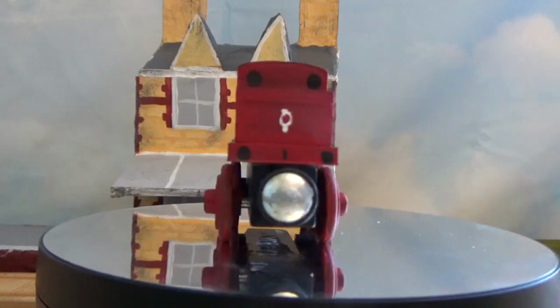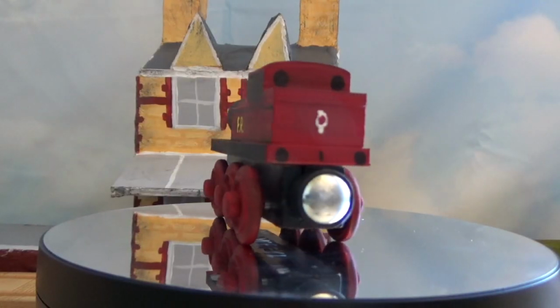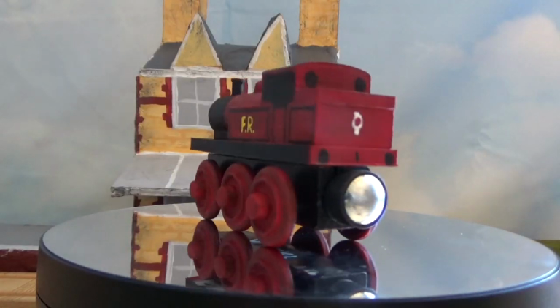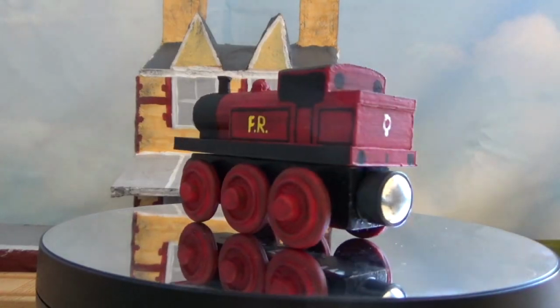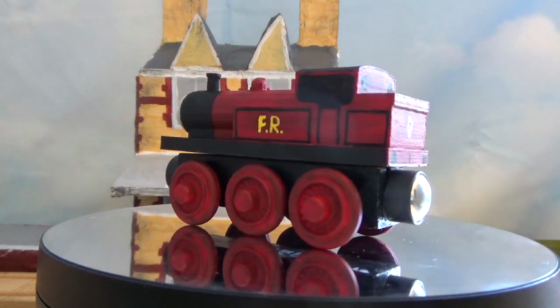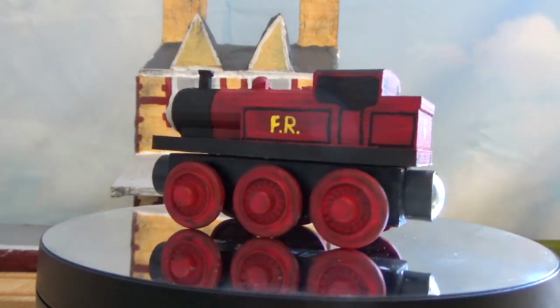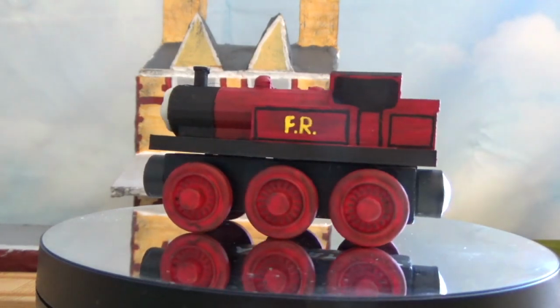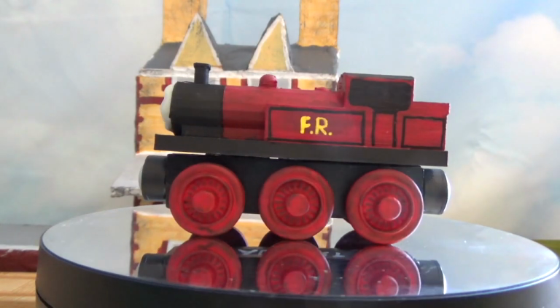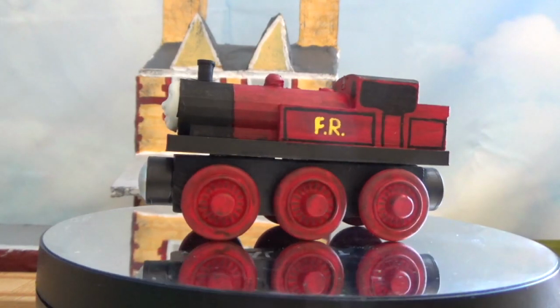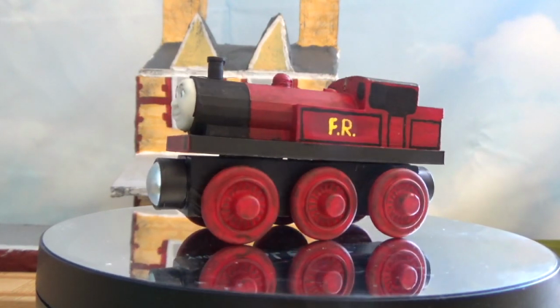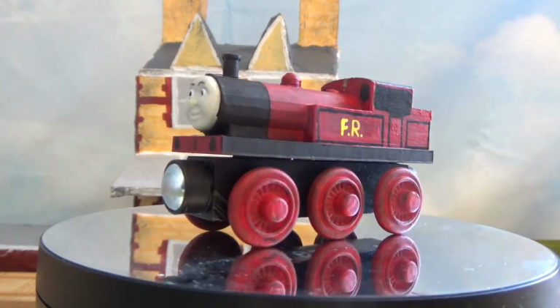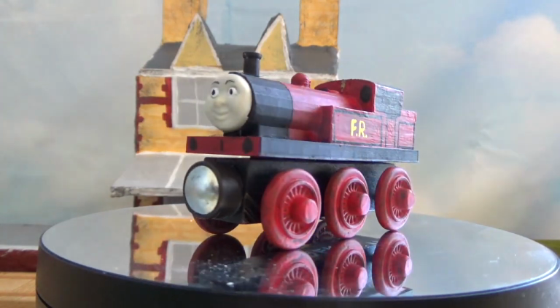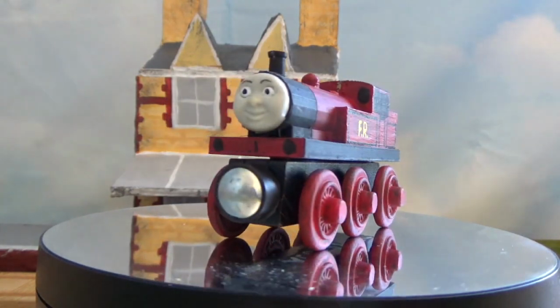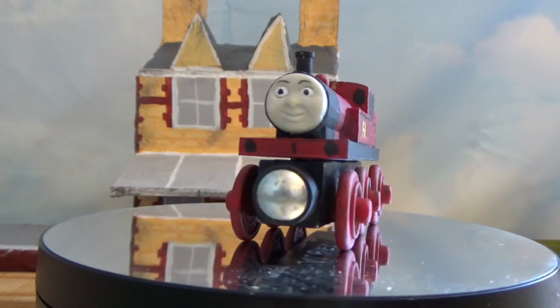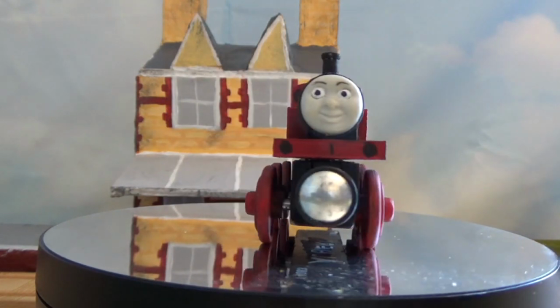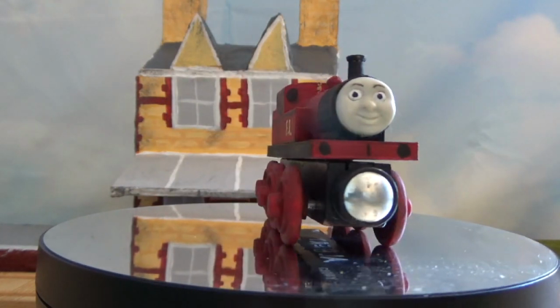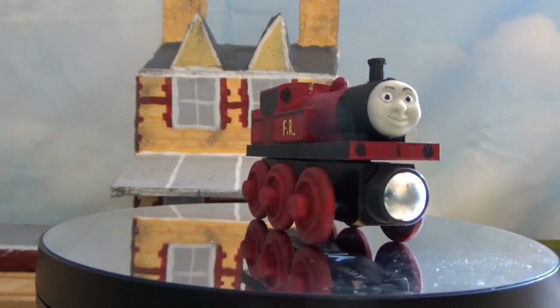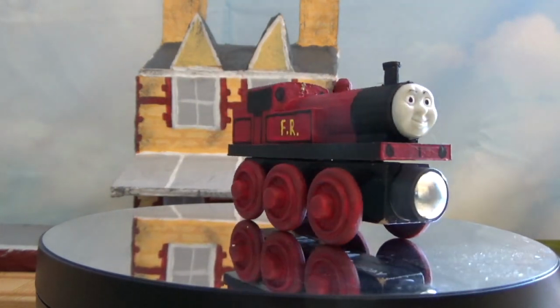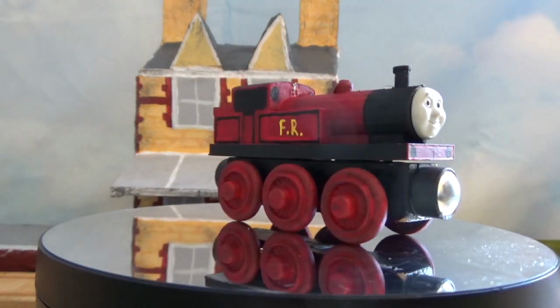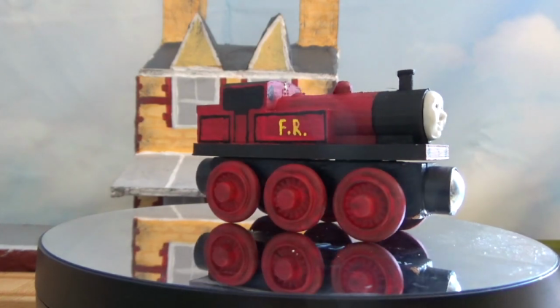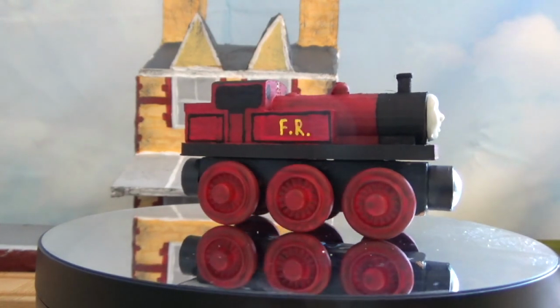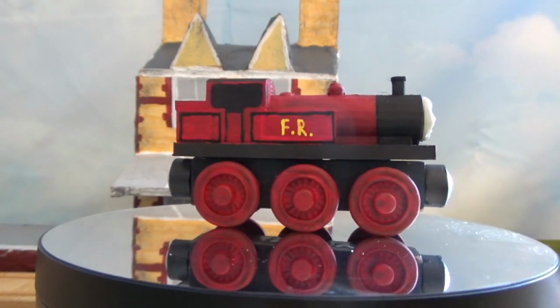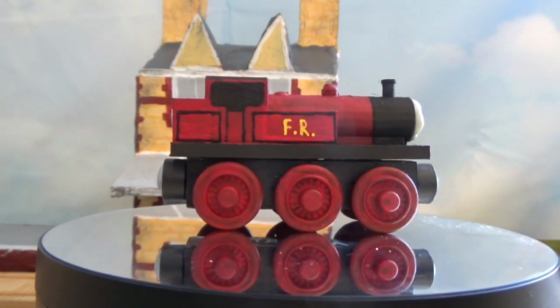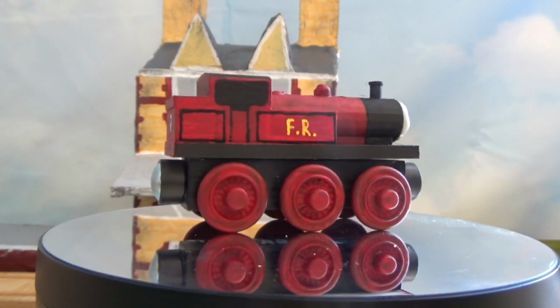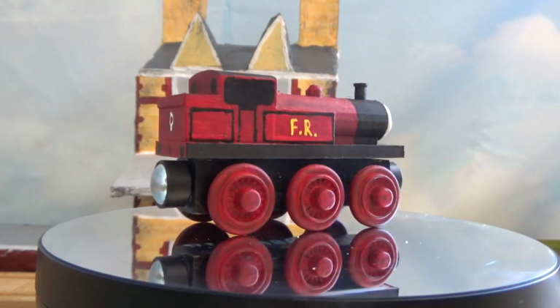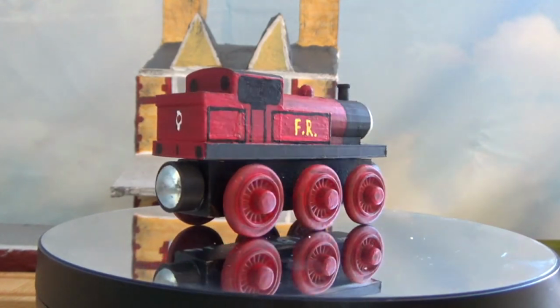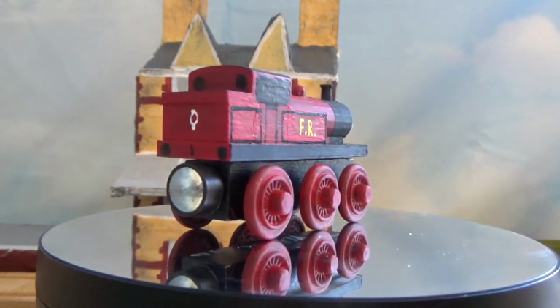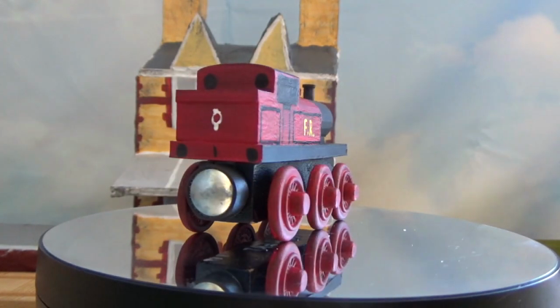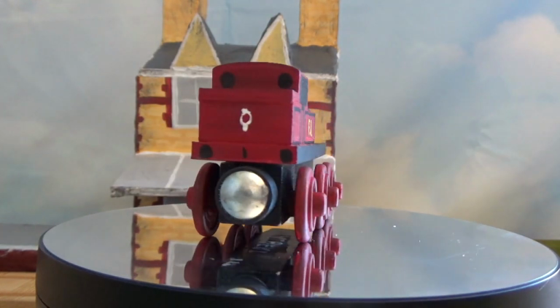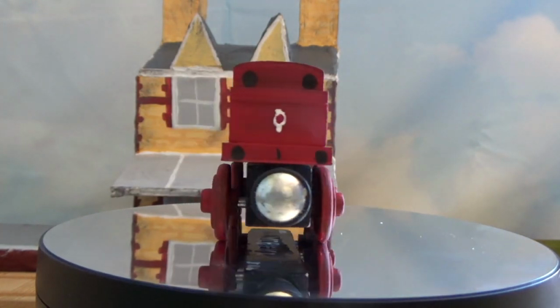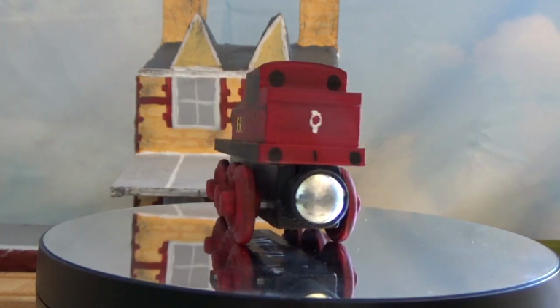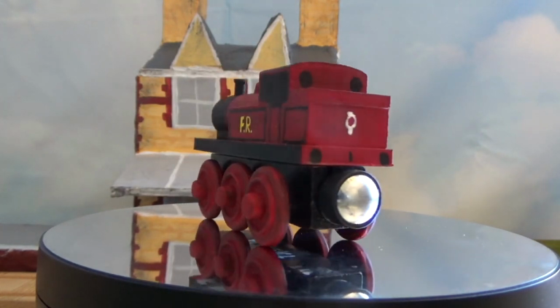He's painted up in the standard FR Indian Red livery with a Duncan face, so nothing too special. But he's a nice little guy, and that's what I like about him. Very 2000s aesthetic.